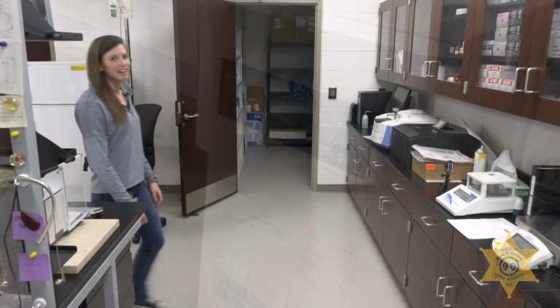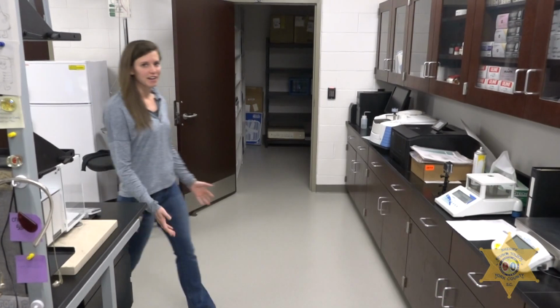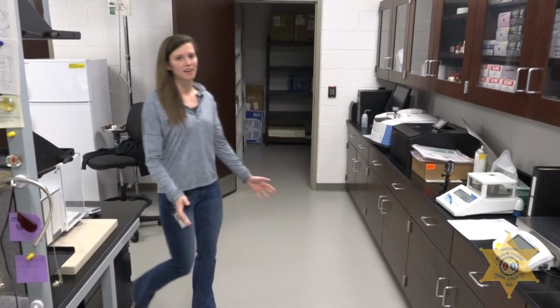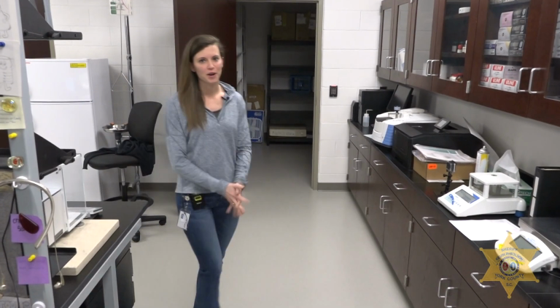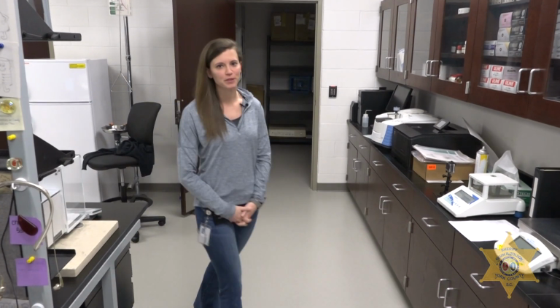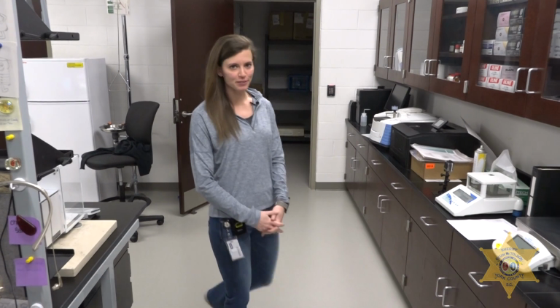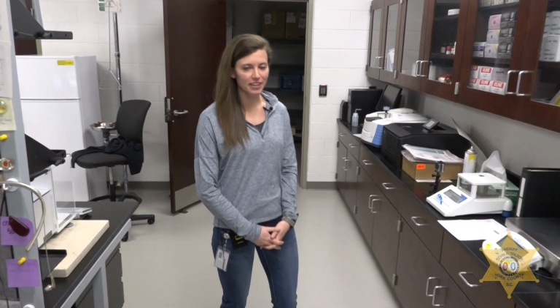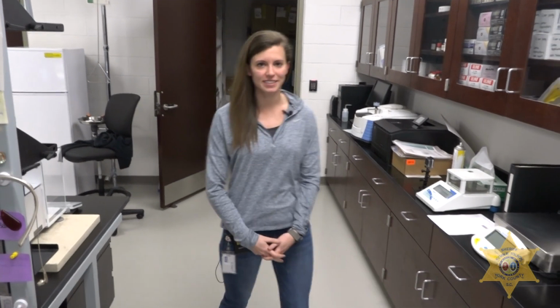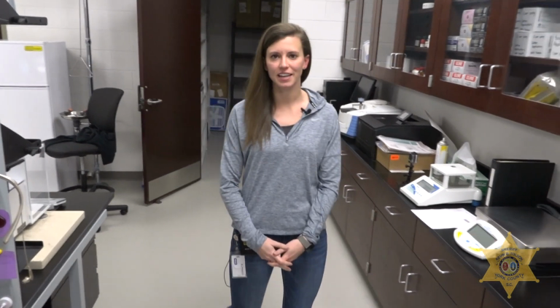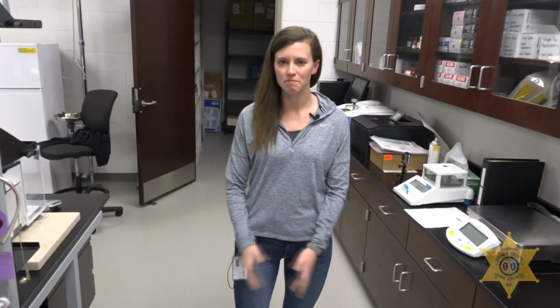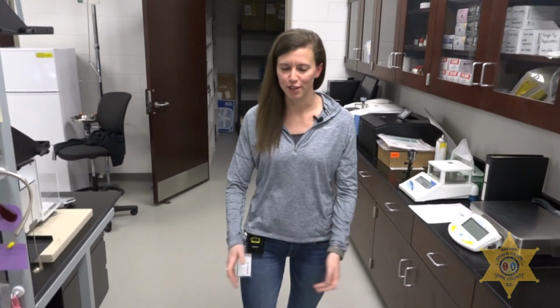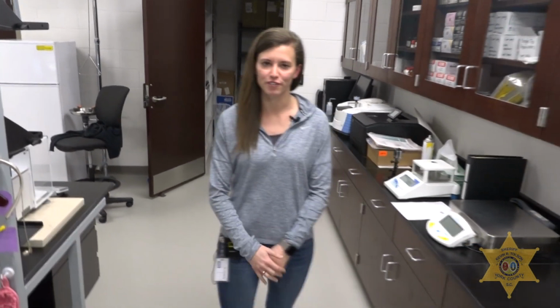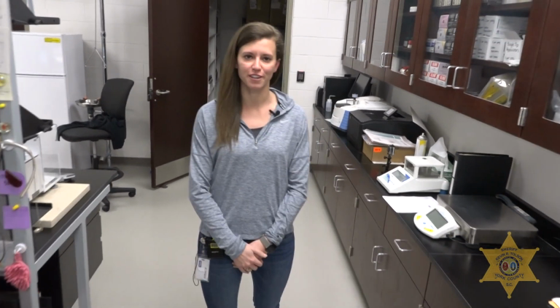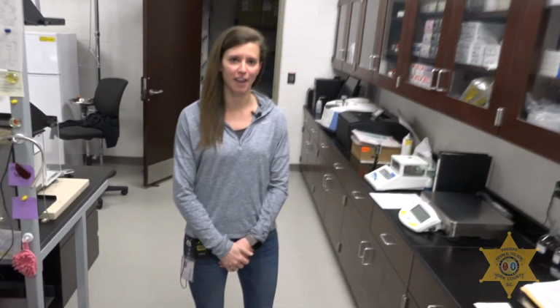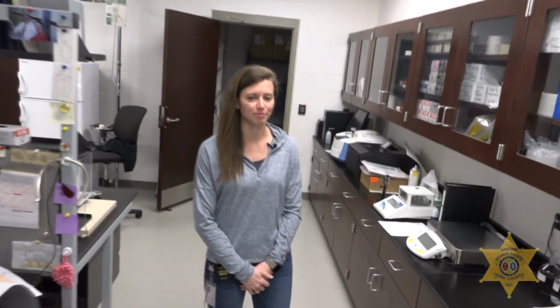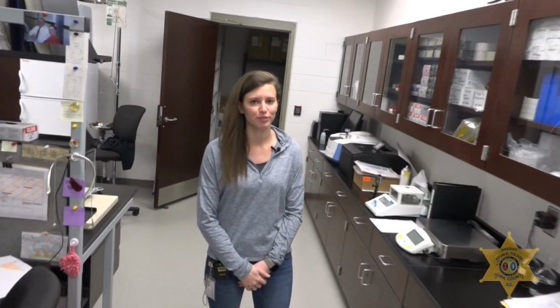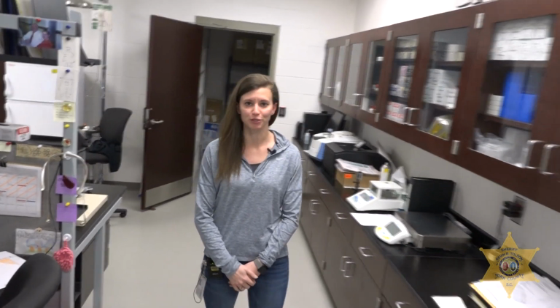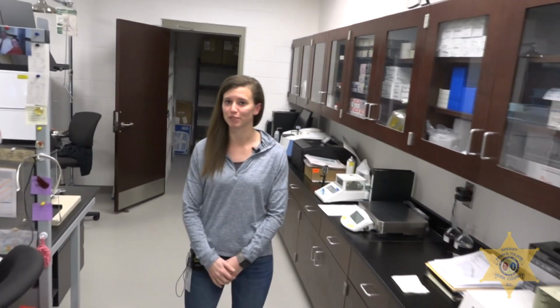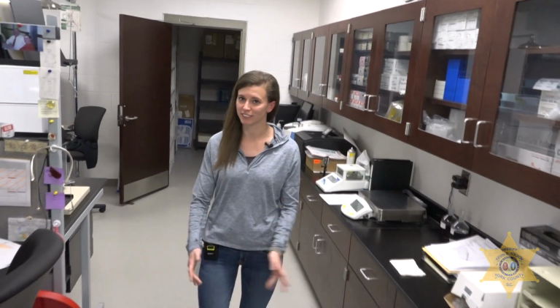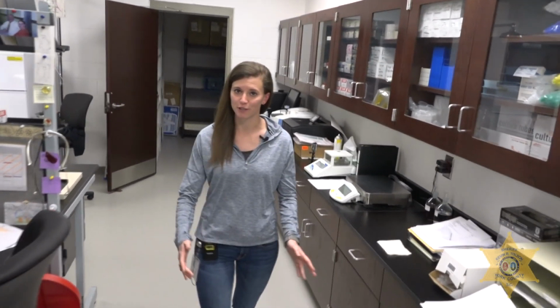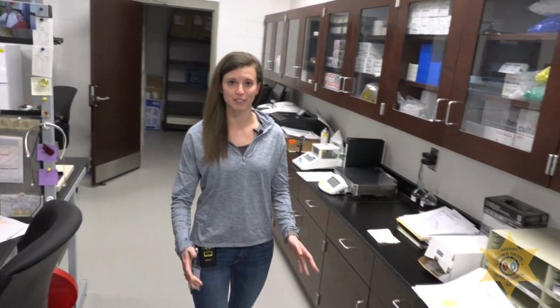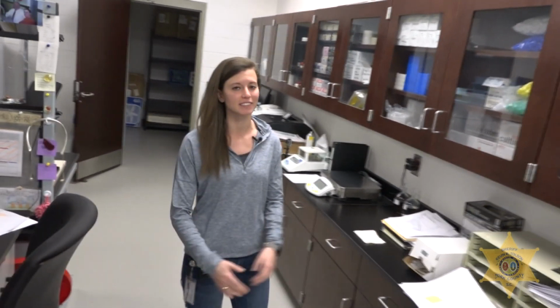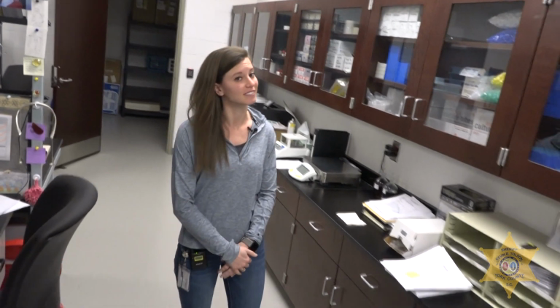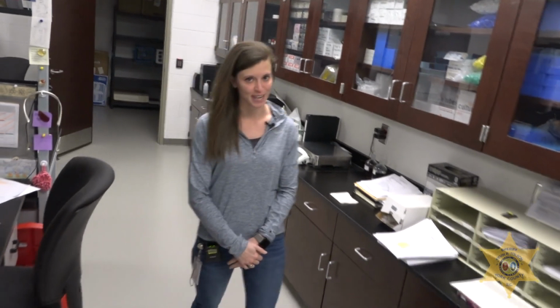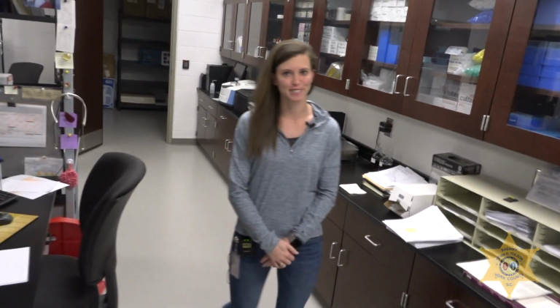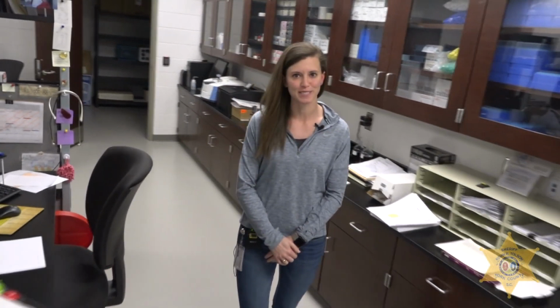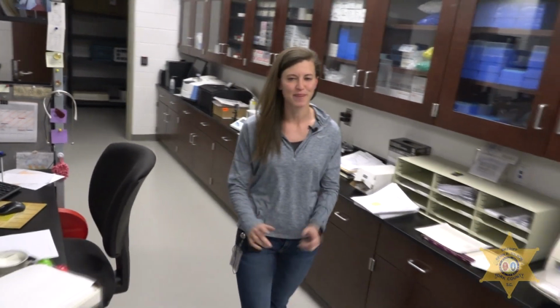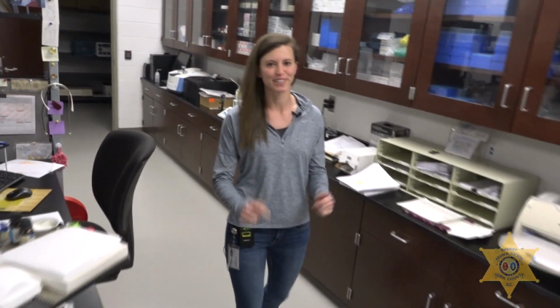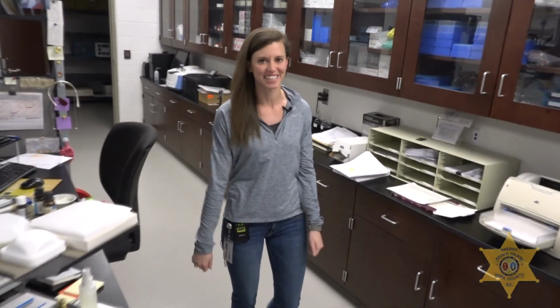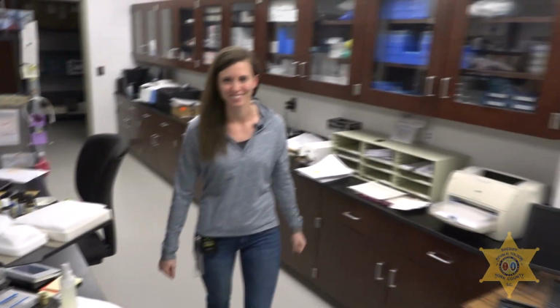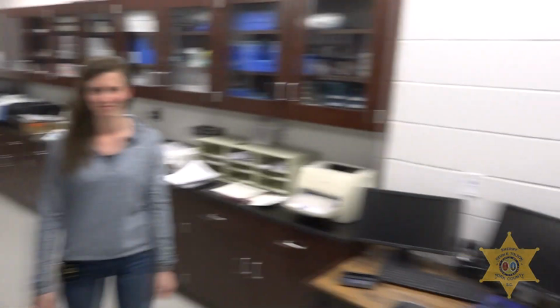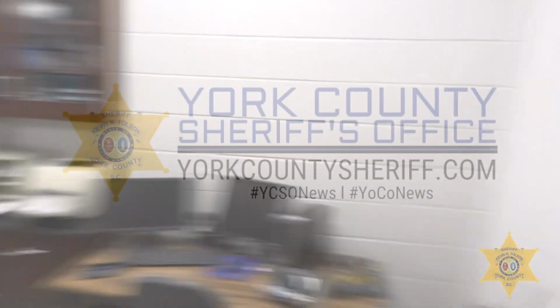Hey y'all, I hope you learned a few things today. Thank you for visiting our lab. Just remember, just say no to drugs — and science is awesome. Have a great day y'all, bye!